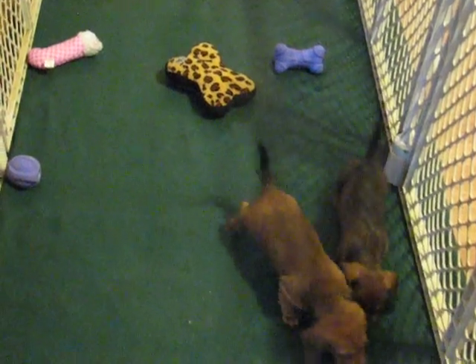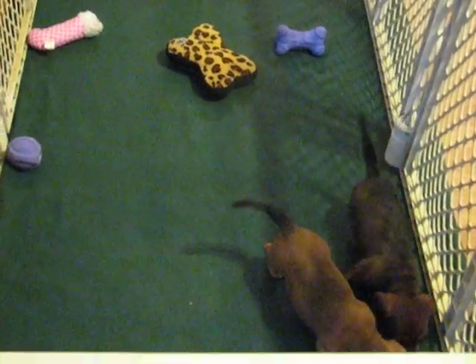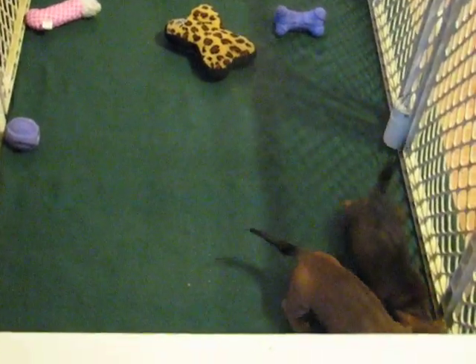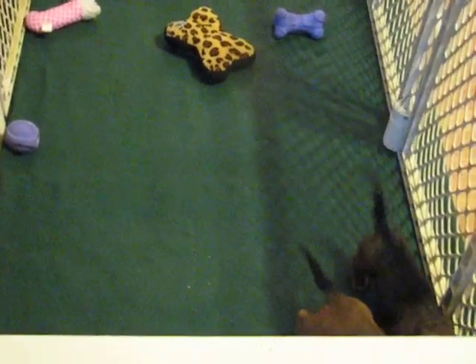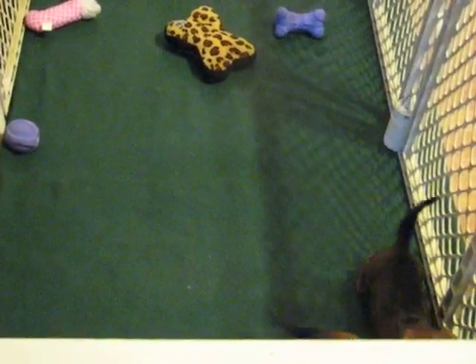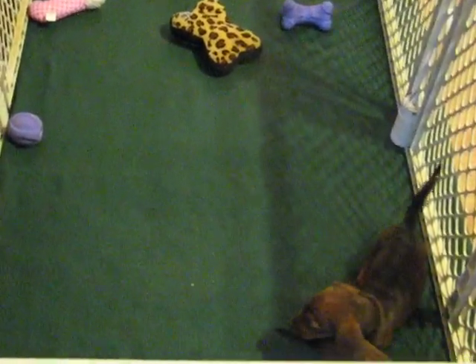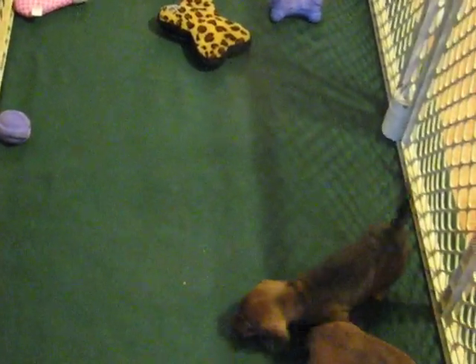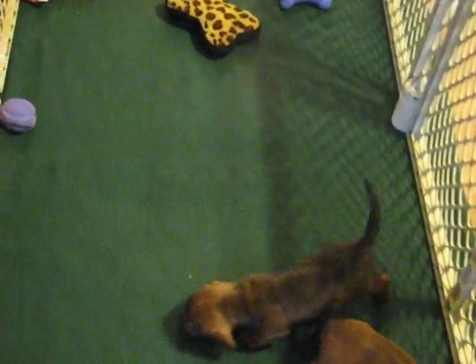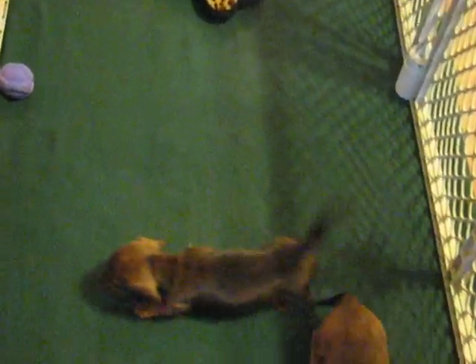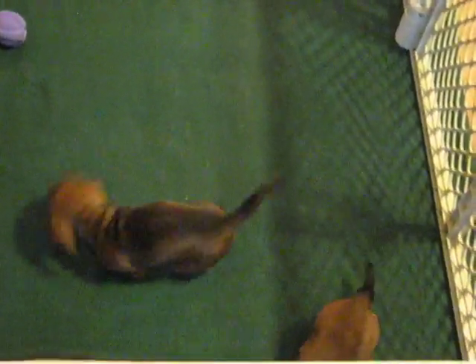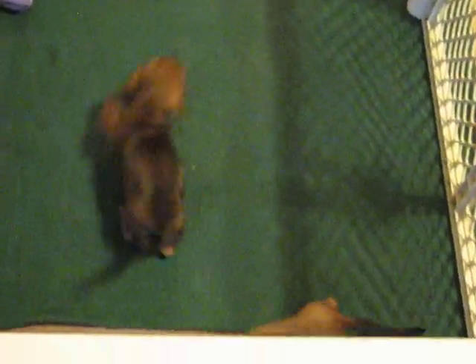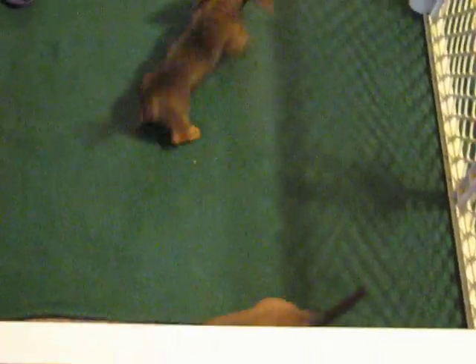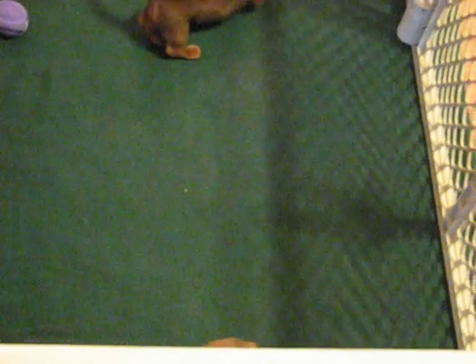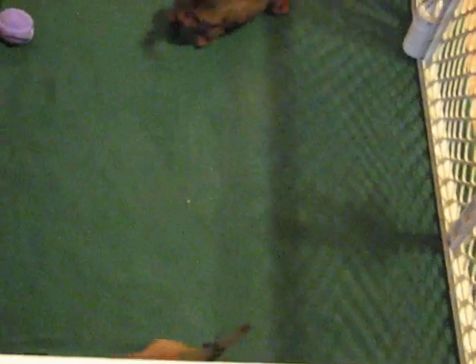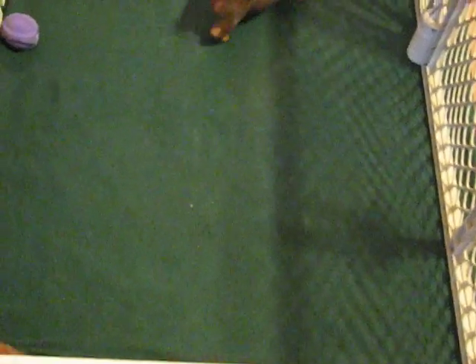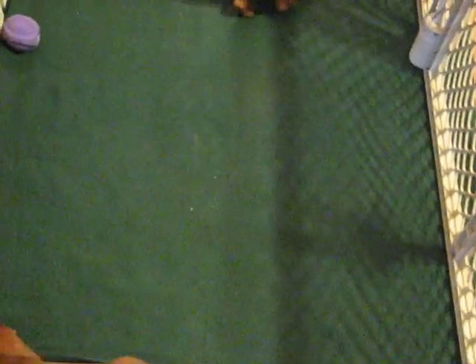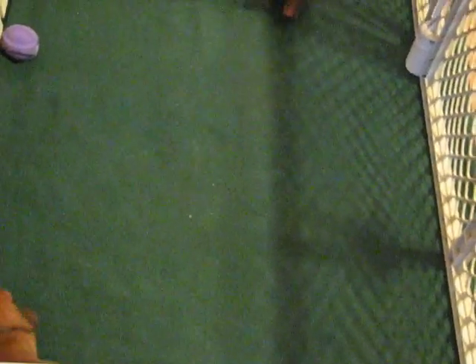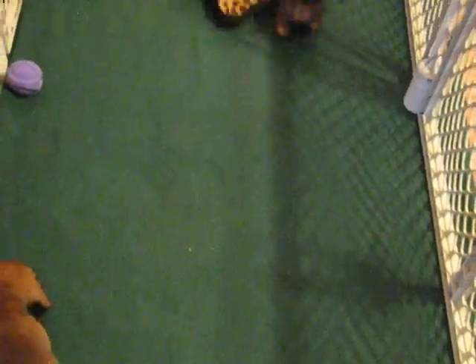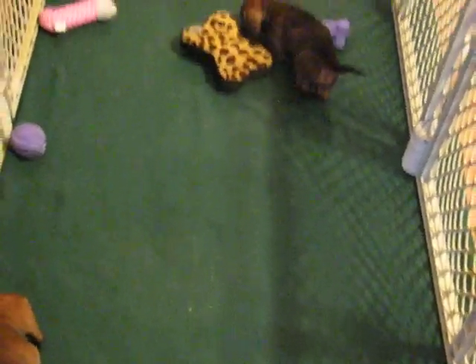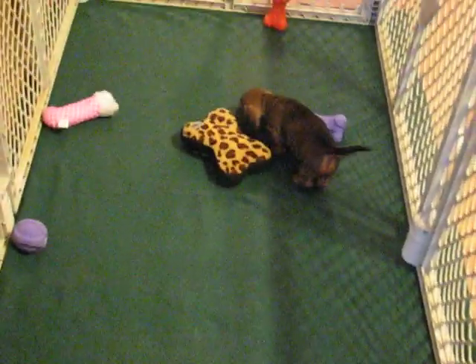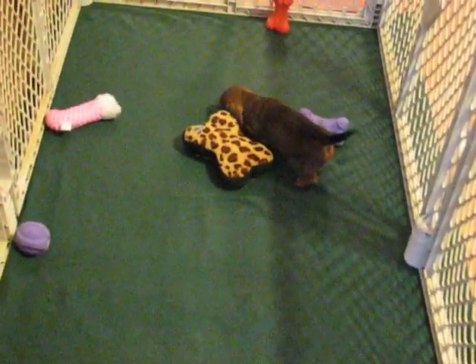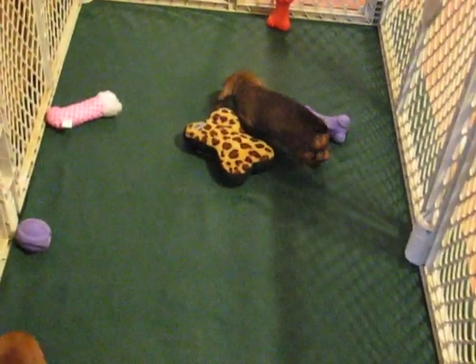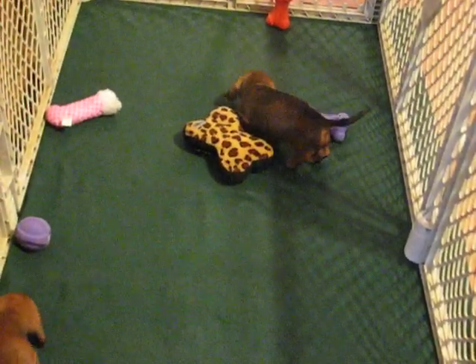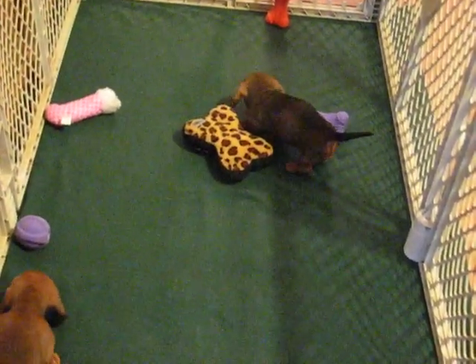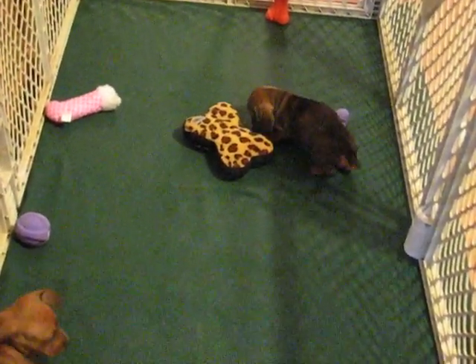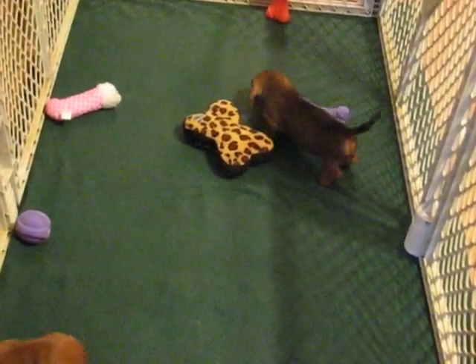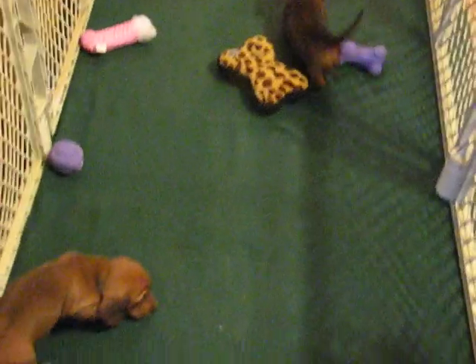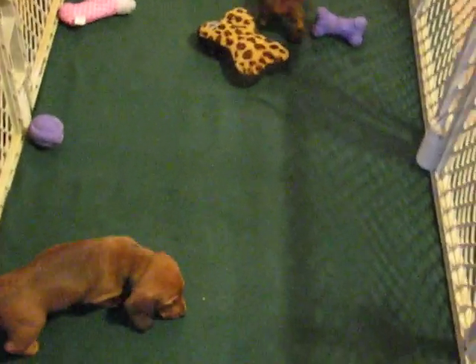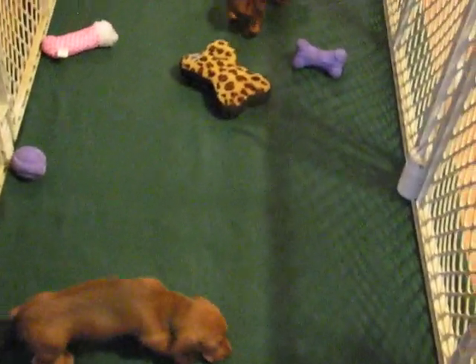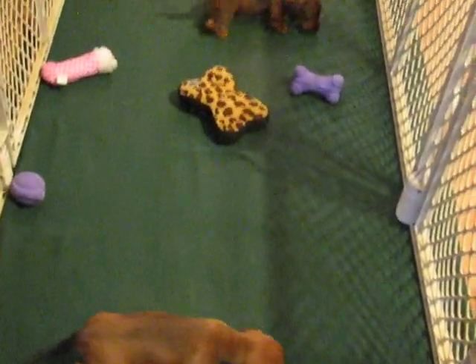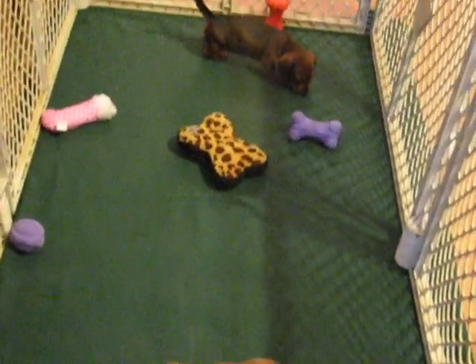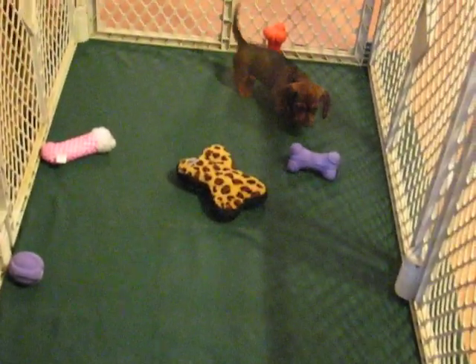These two pups are out of Satin, my black and tan smooth champion, and Torch, who is a shaded red long hair. And these two pups are smooths.